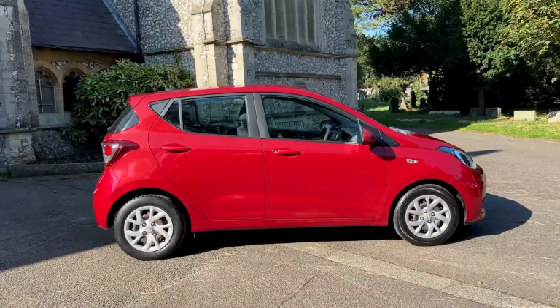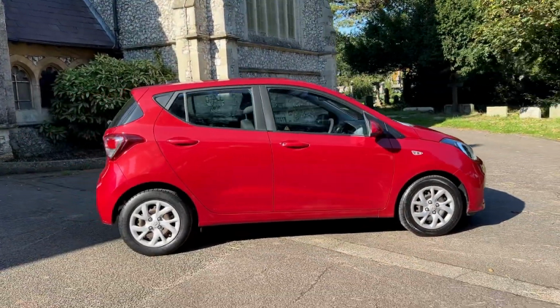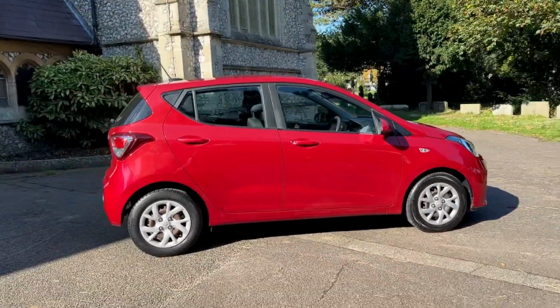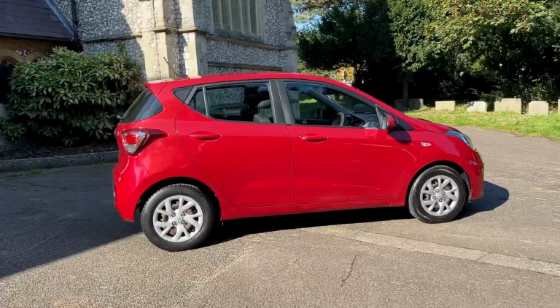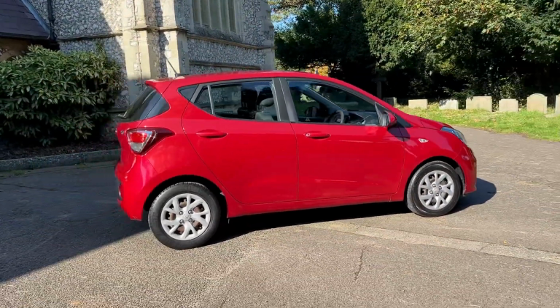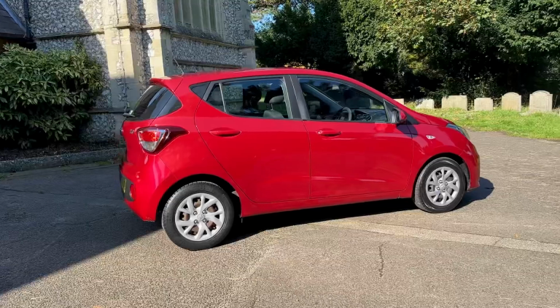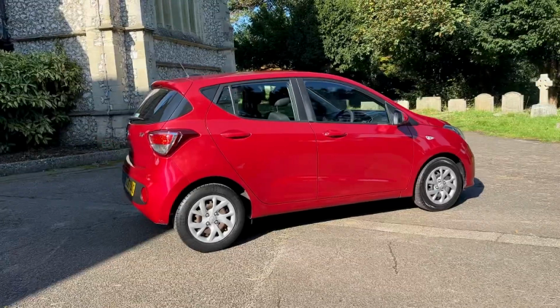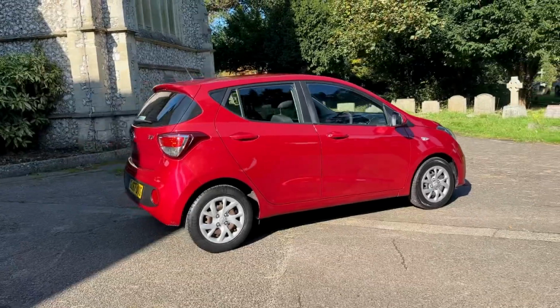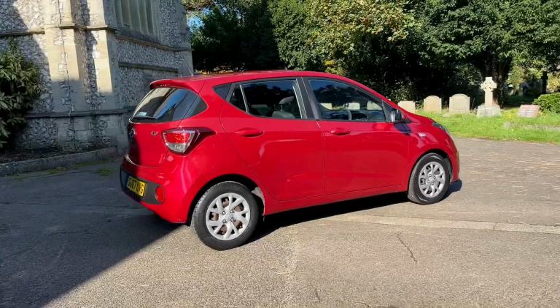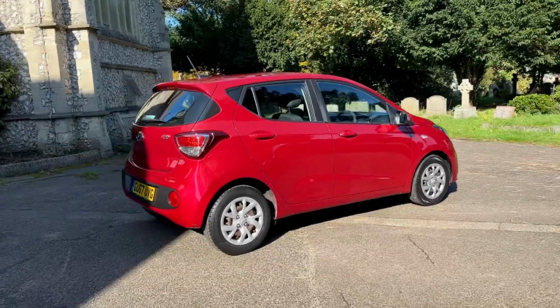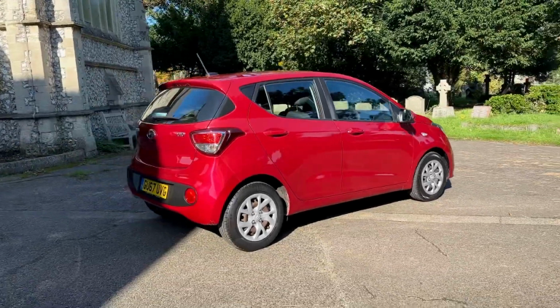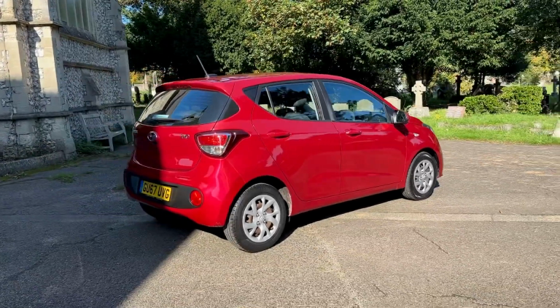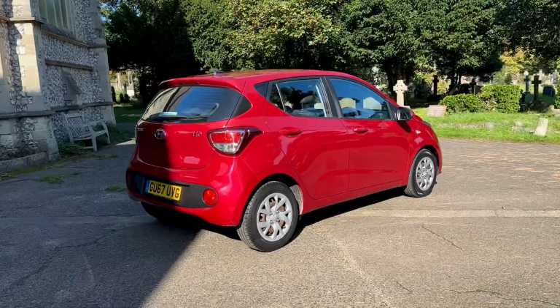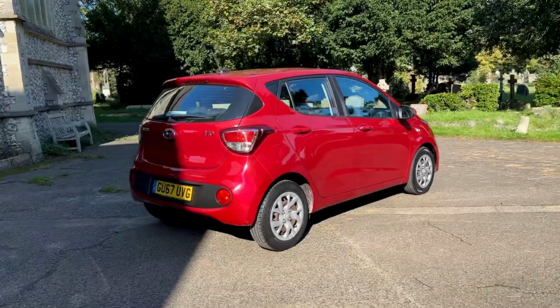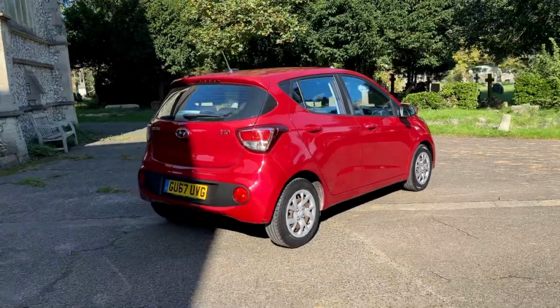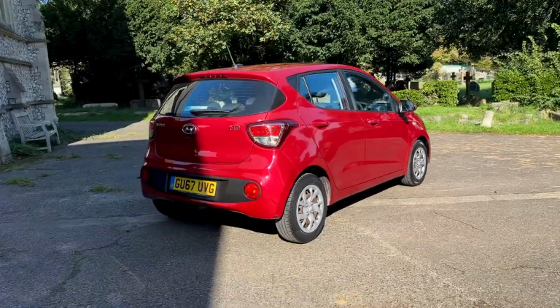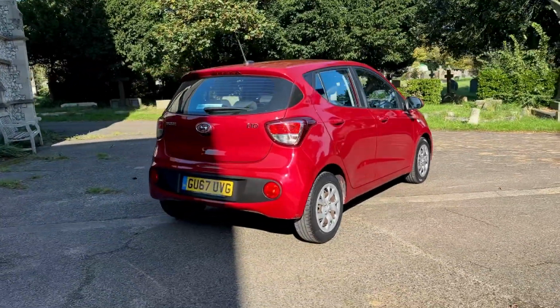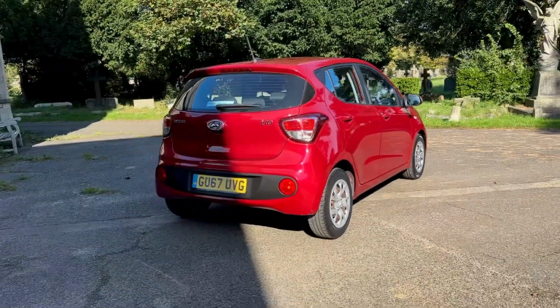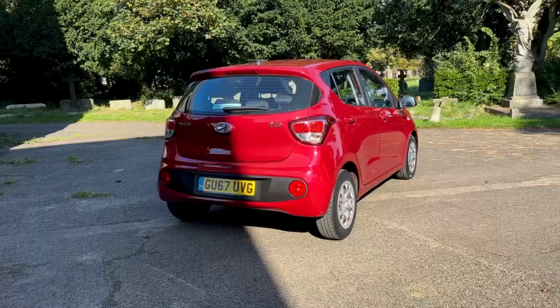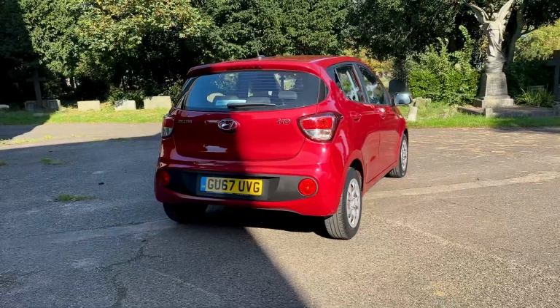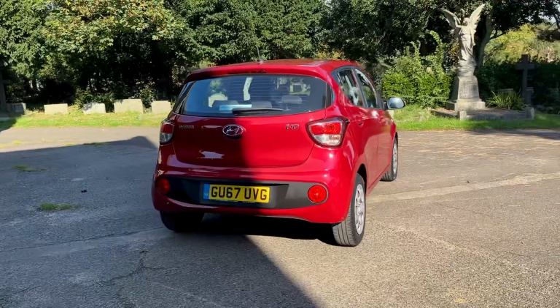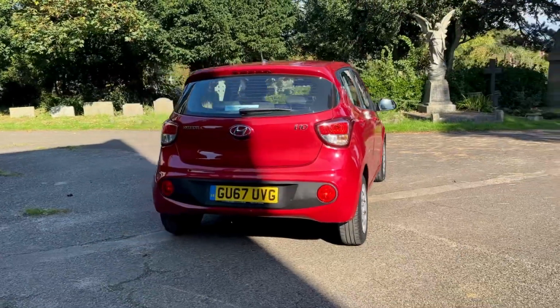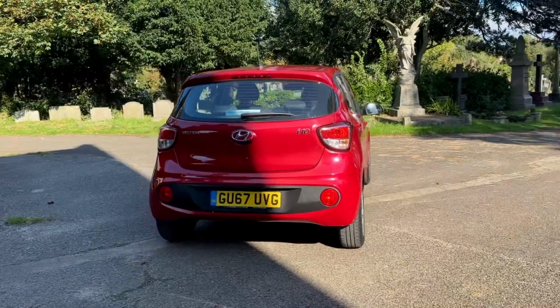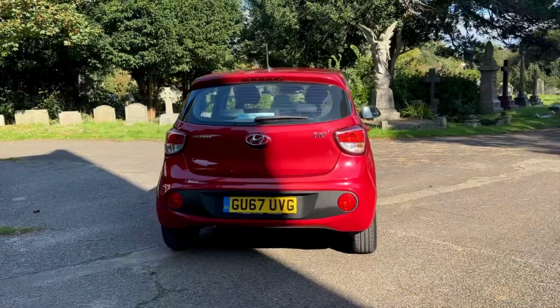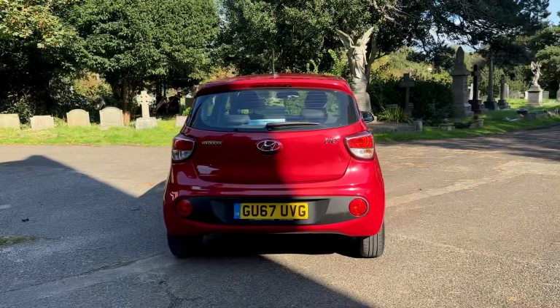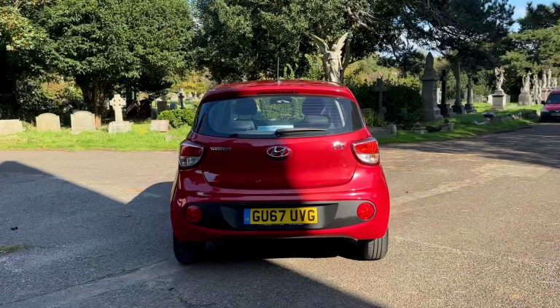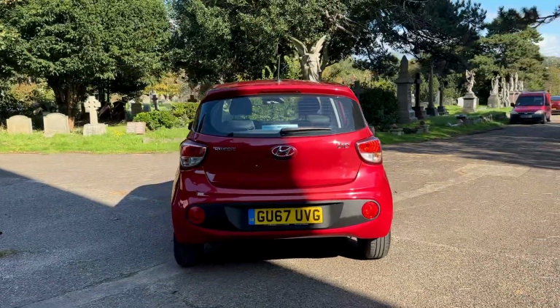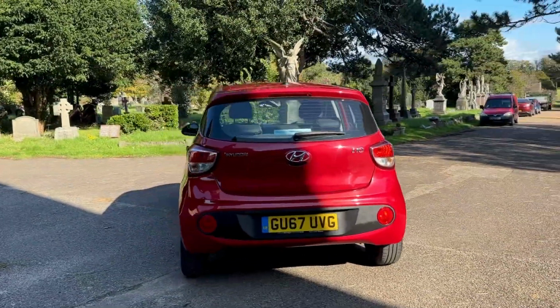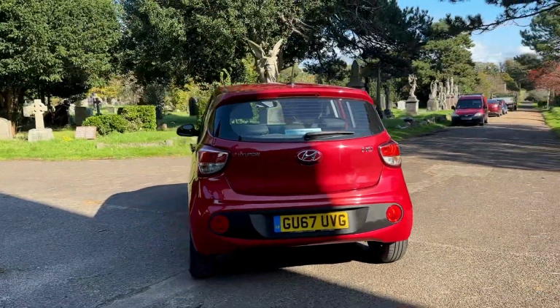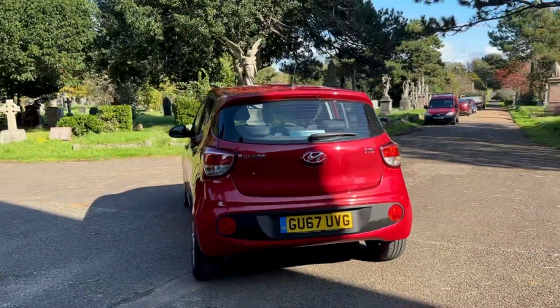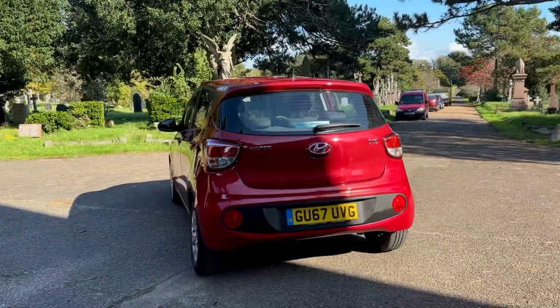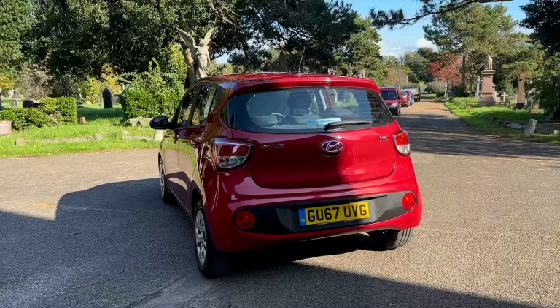It's fully up-to-date on service history, just serviced at Hyundai last month, and also MOT'd at Hyundai last month with no advisories. The number of services is around six or seven — please check the advert for accuracy.